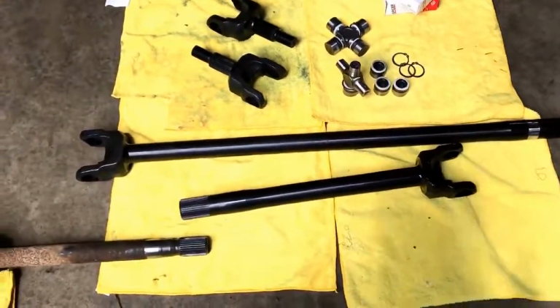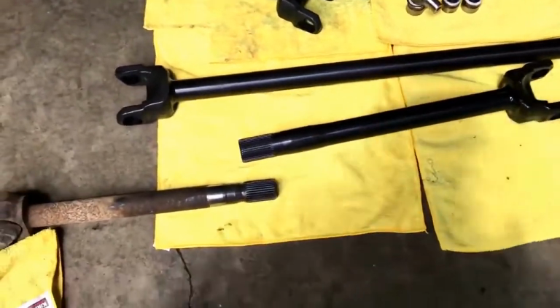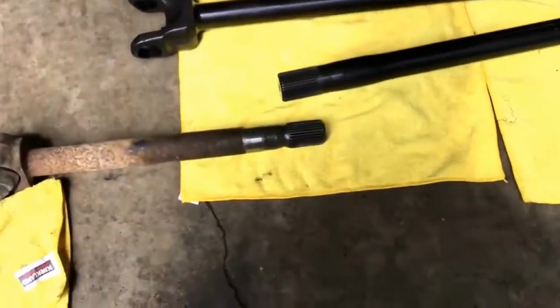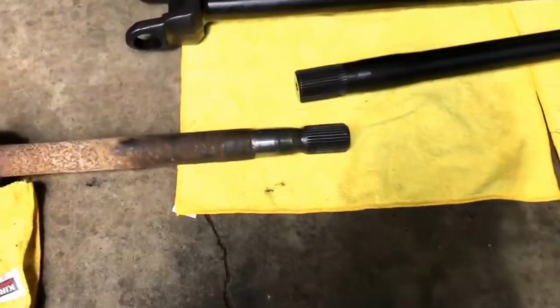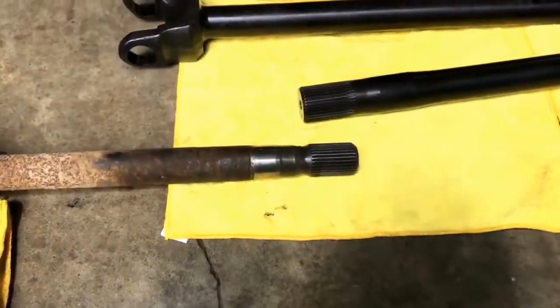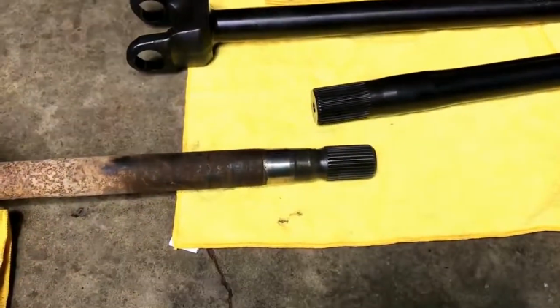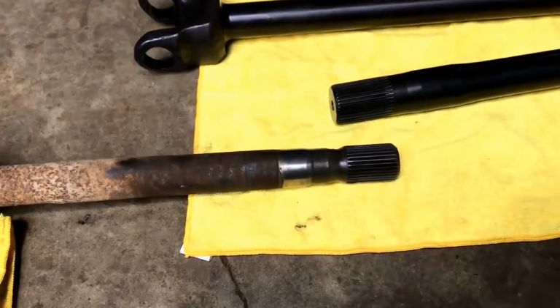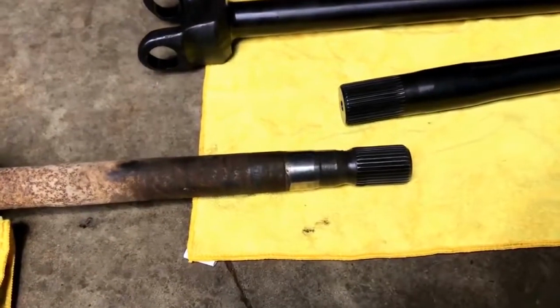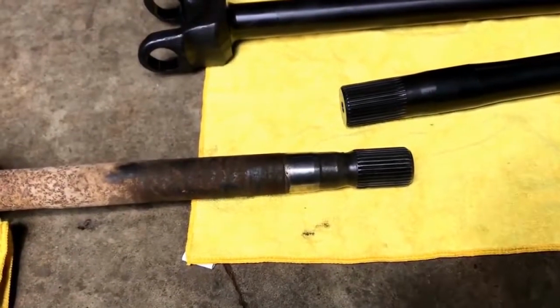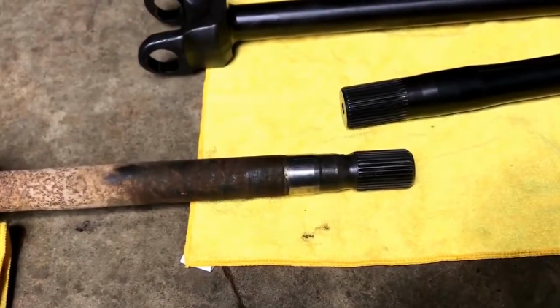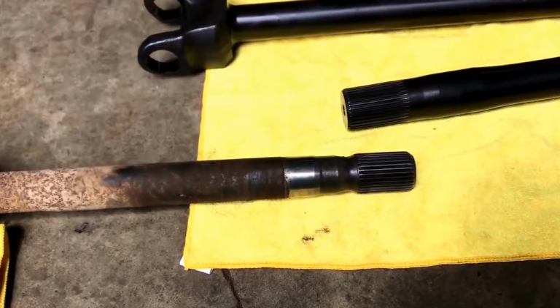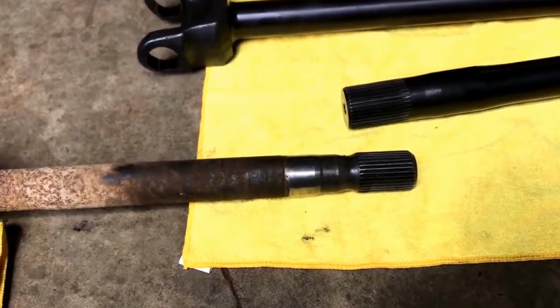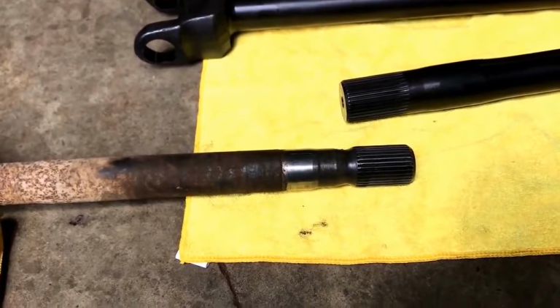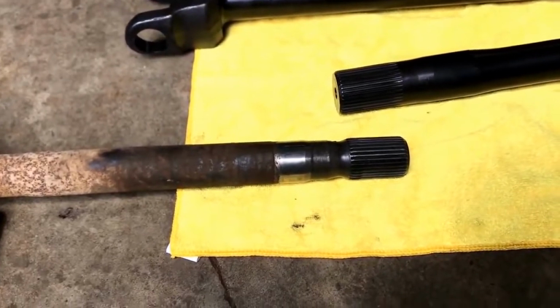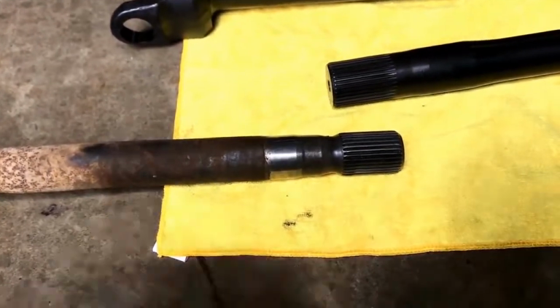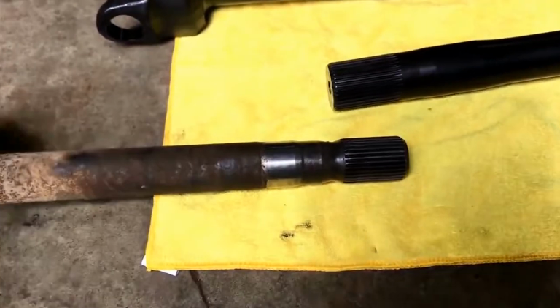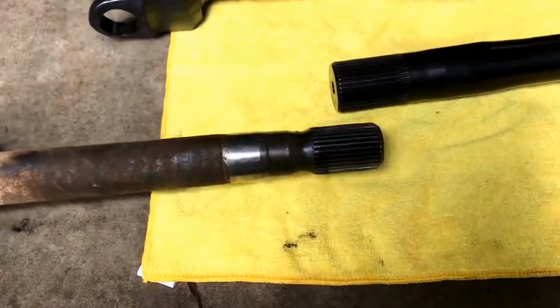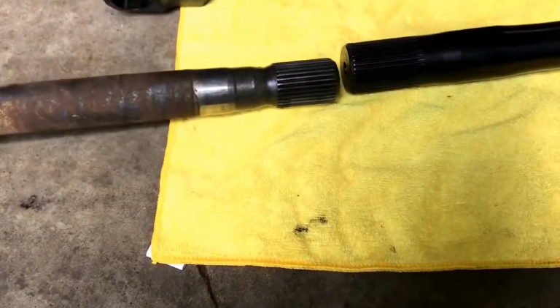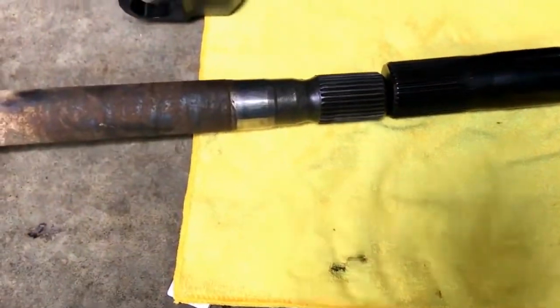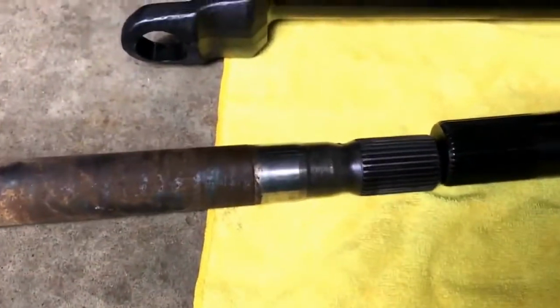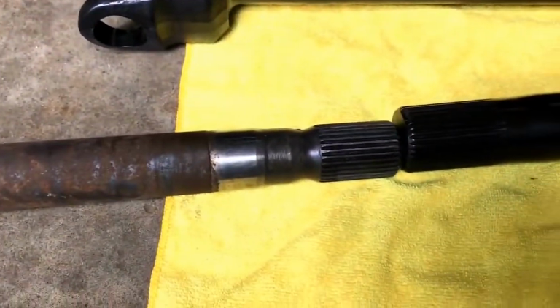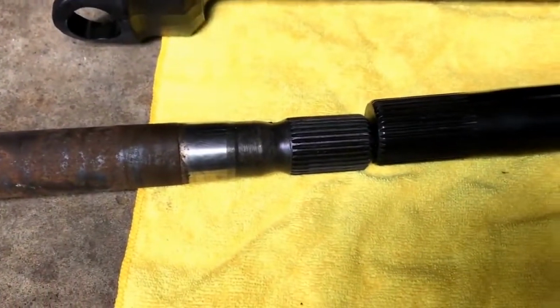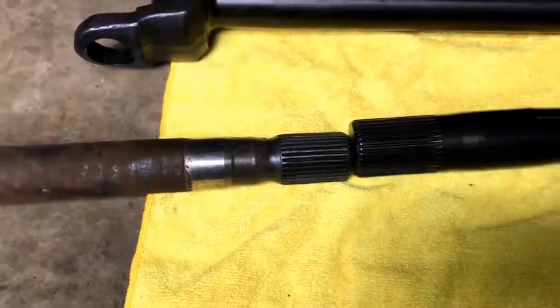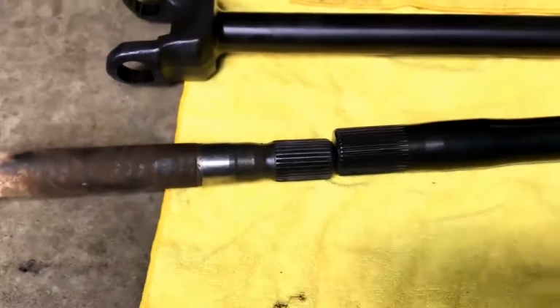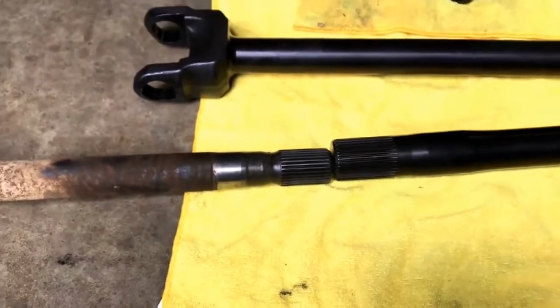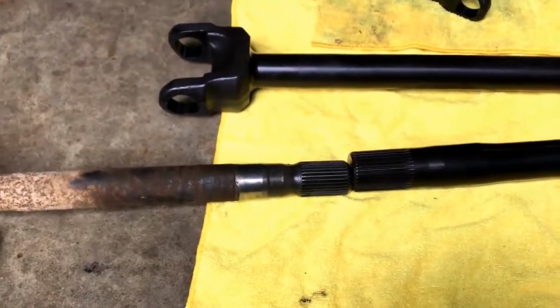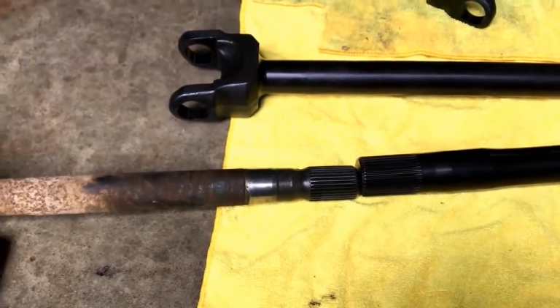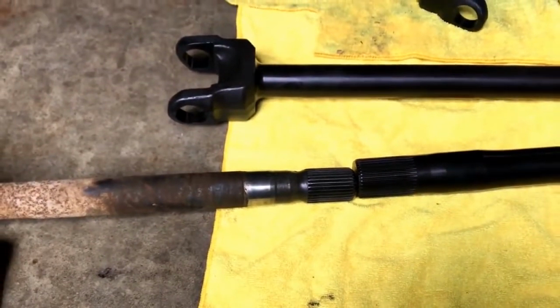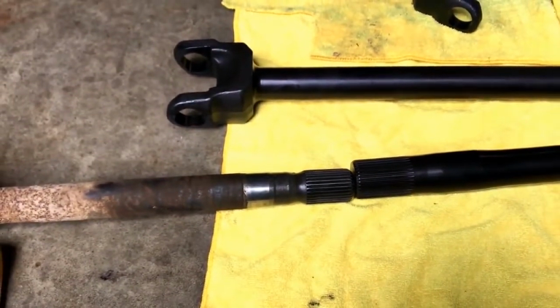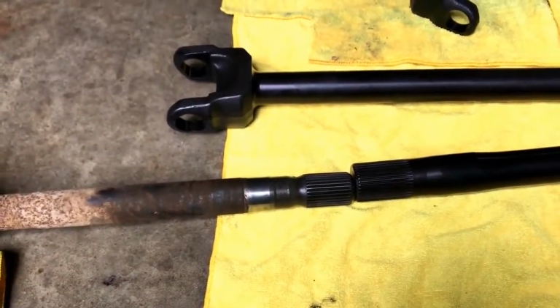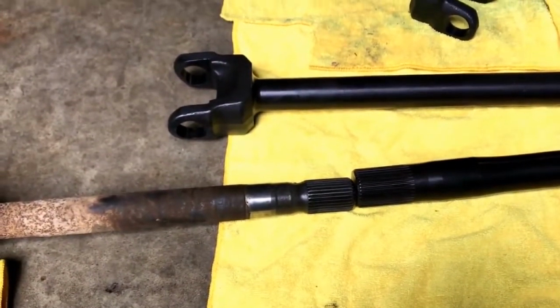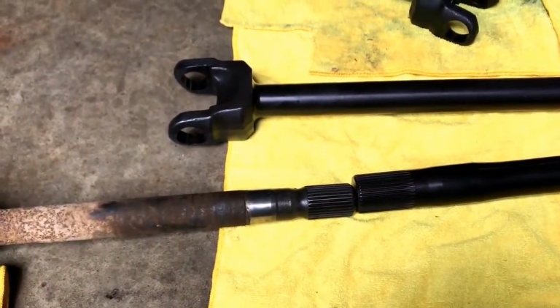We've got a 30 spline shaft here, which is the original size of your typical Dana 44, just for comparison's sake, and you can see just how much larger these 35 spline shafts are — not to mention a much stronger material.